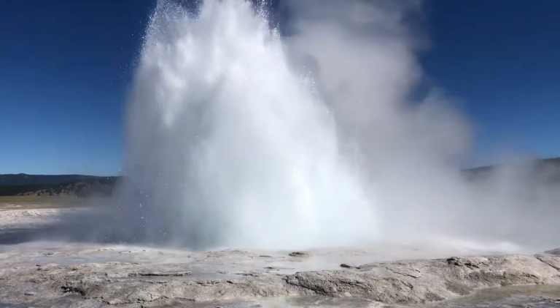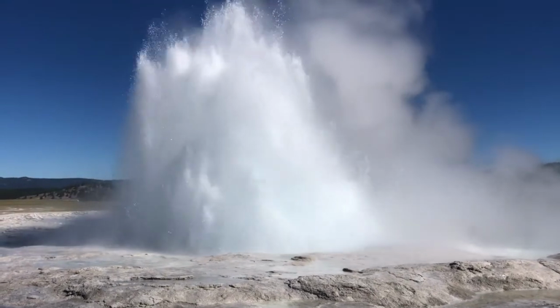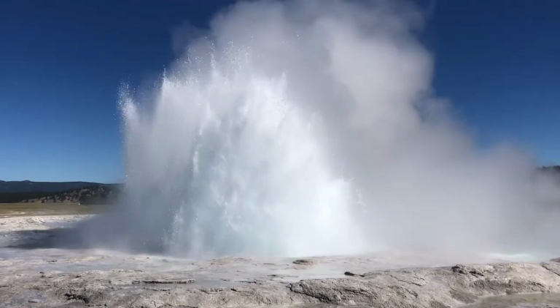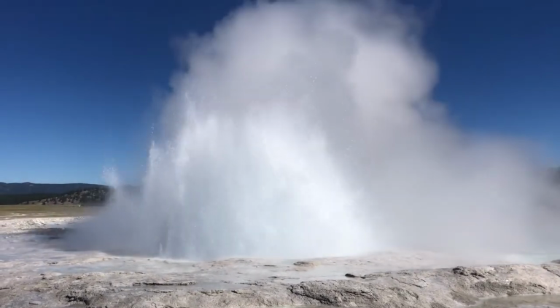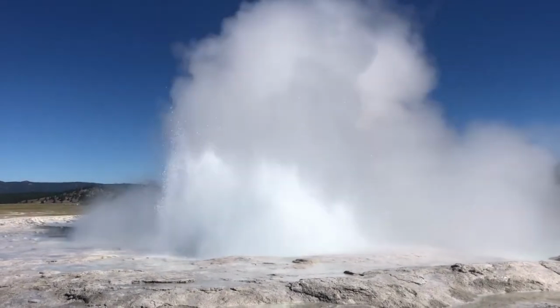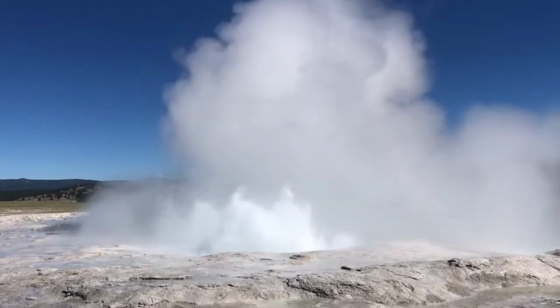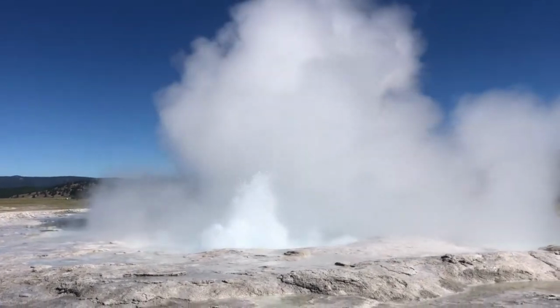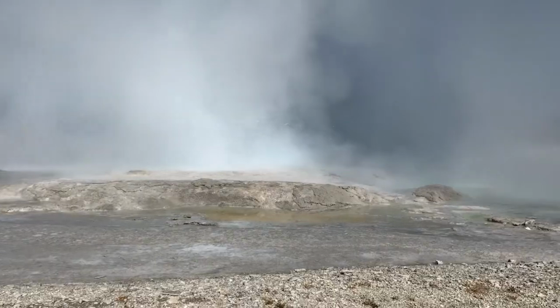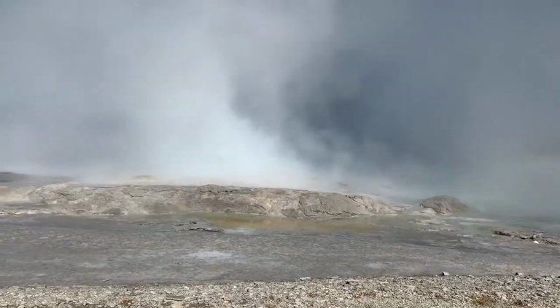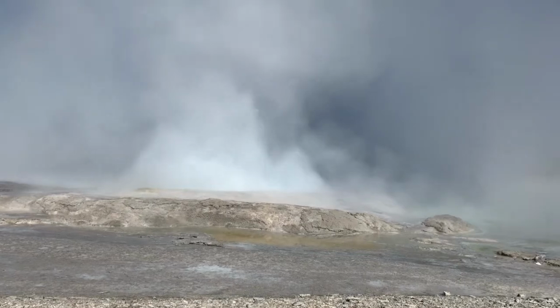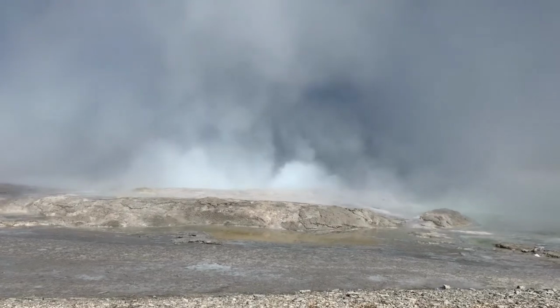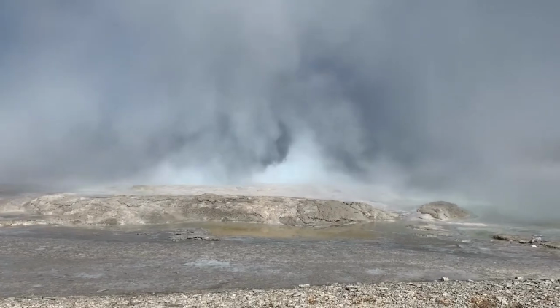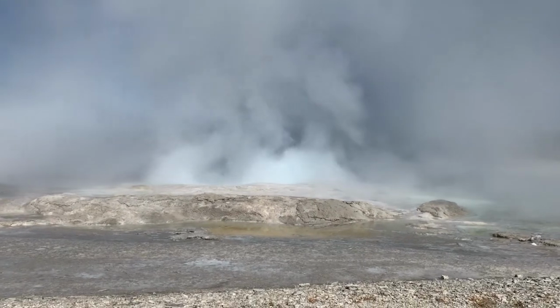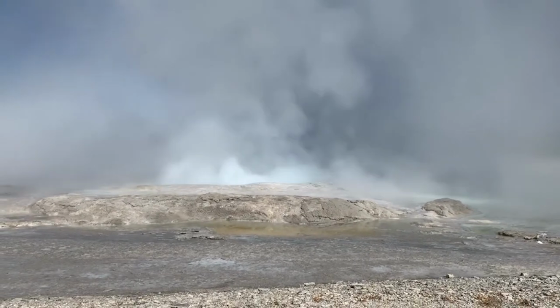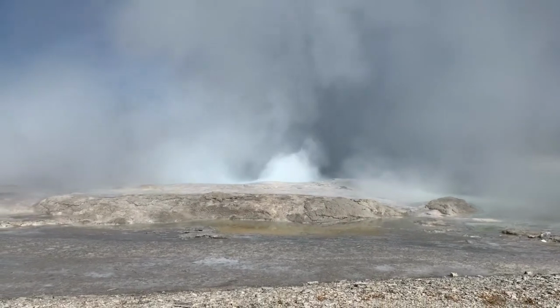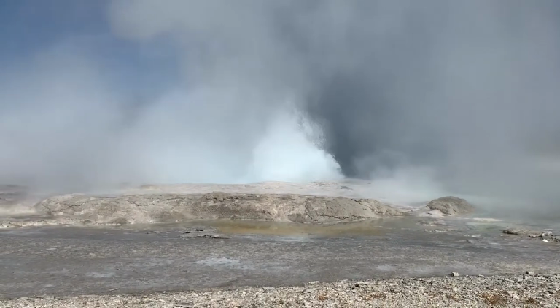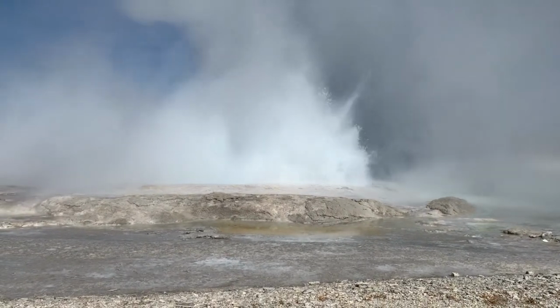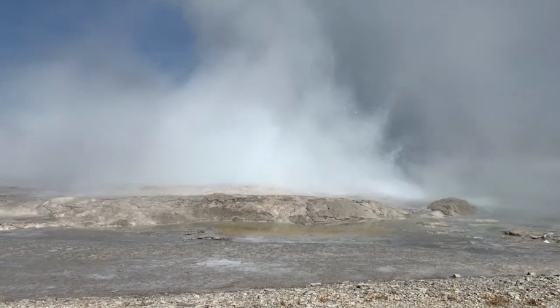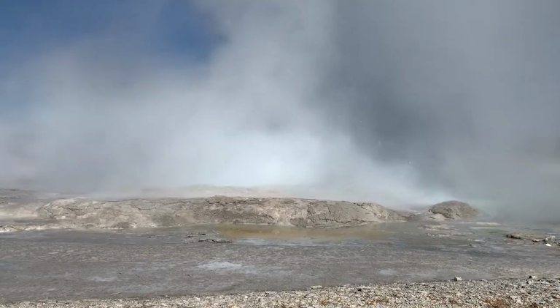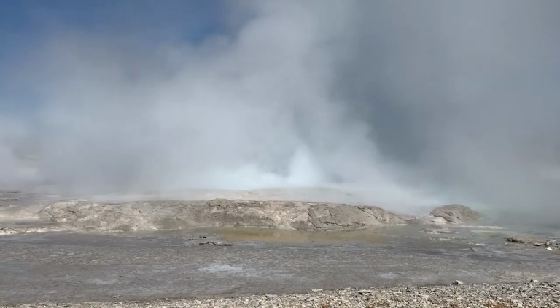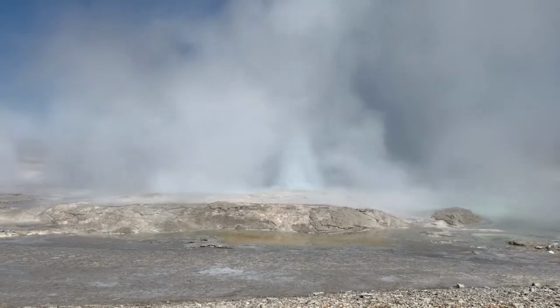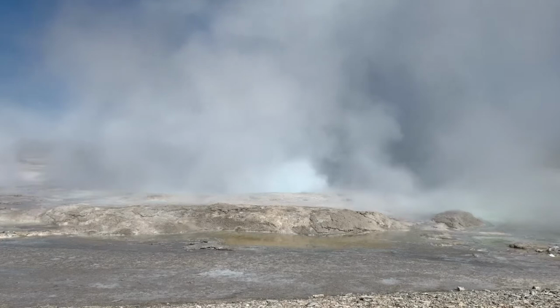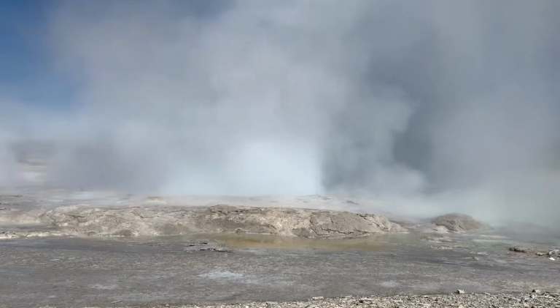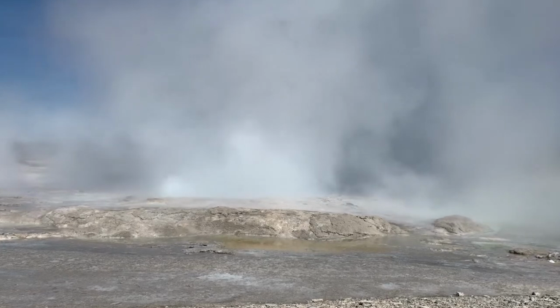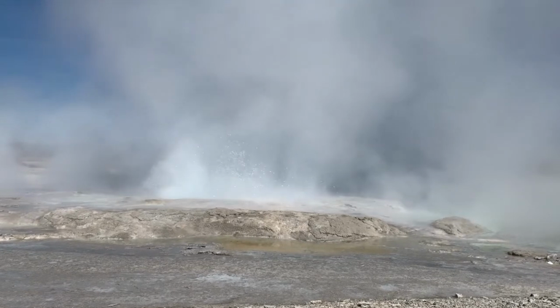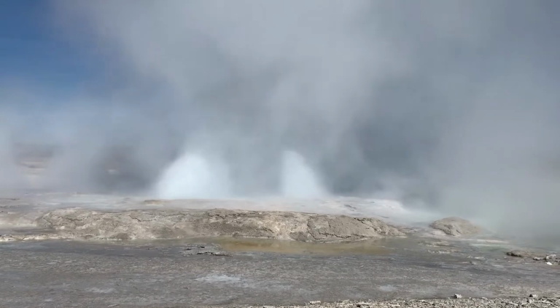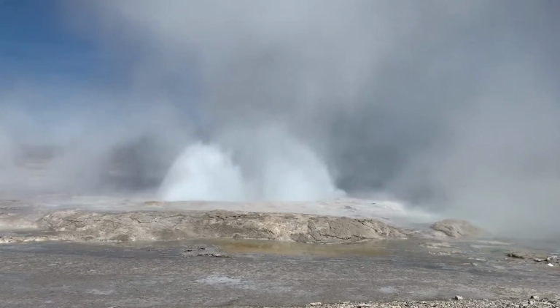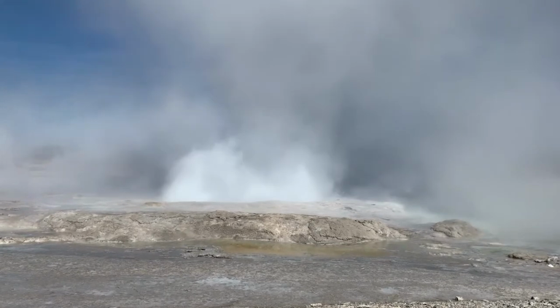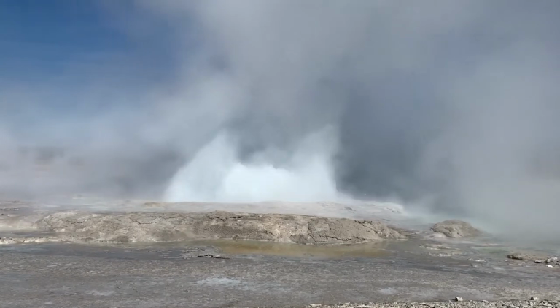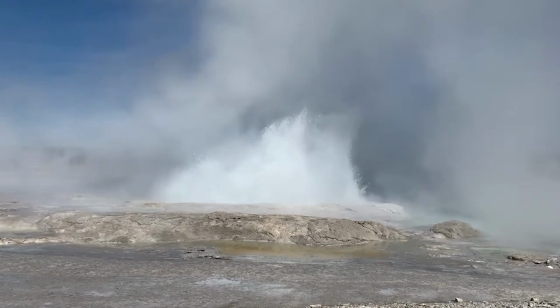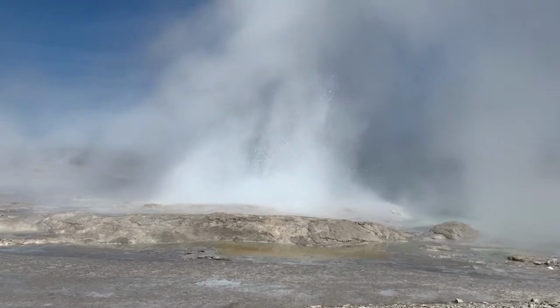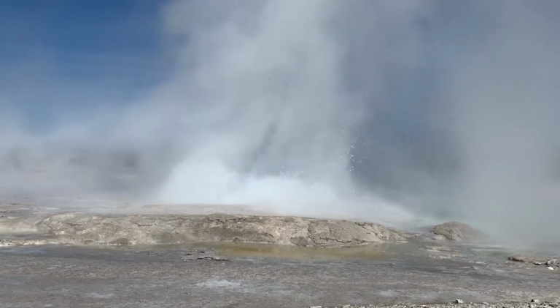You're much closer than Old Faithful, and it lasts much longer than Old Faithful, so truly an intimate experience. But I'm getting a little ahead of myself — I think I should talk more about how geysers work.